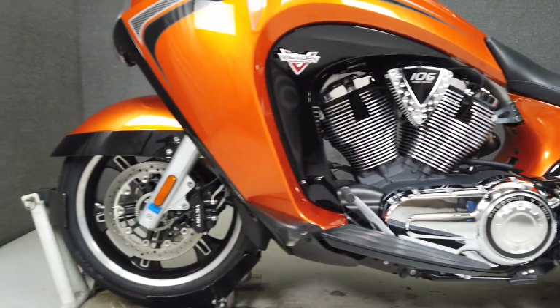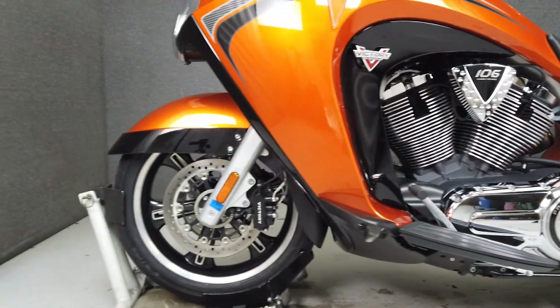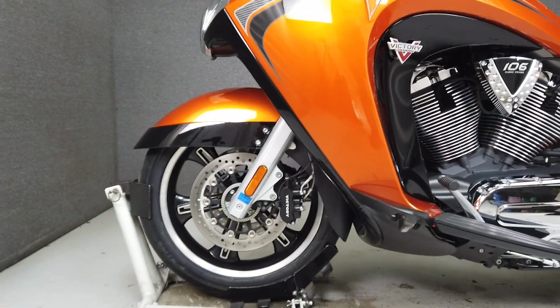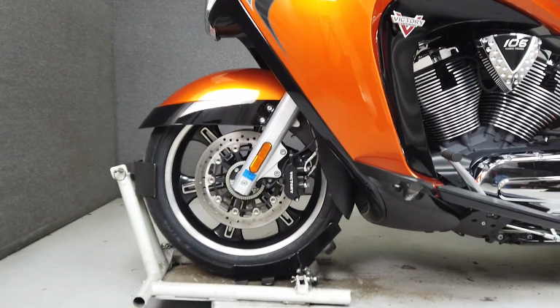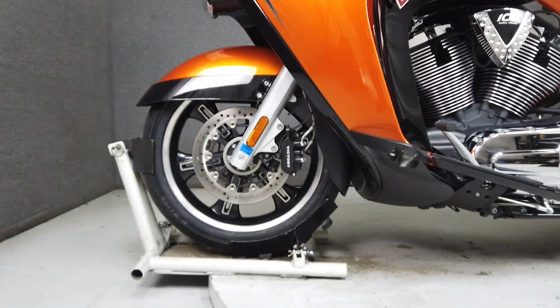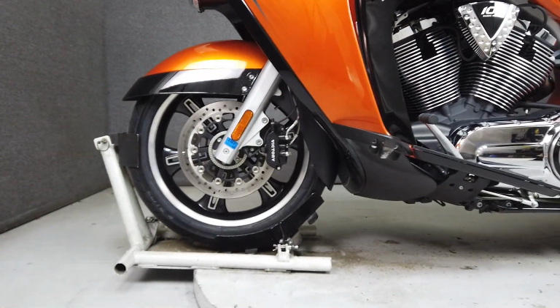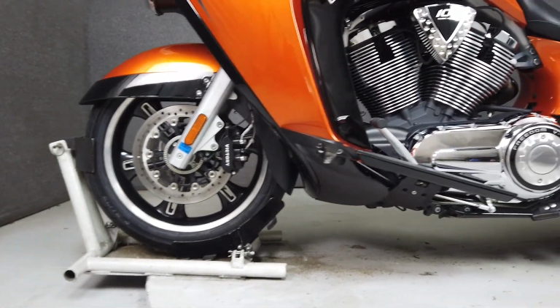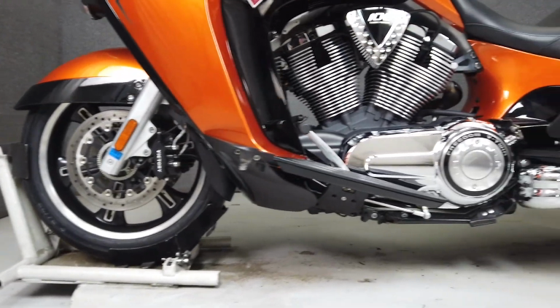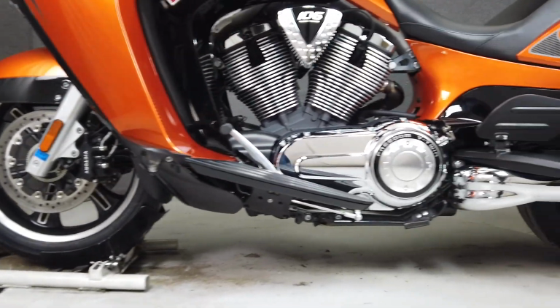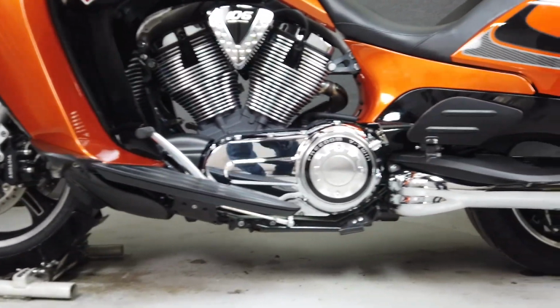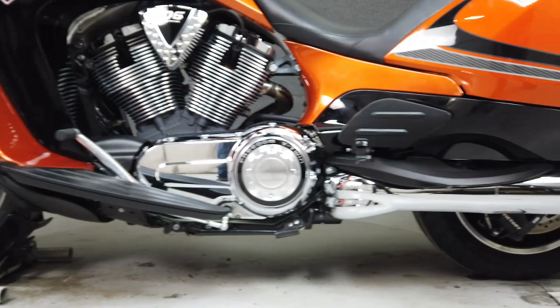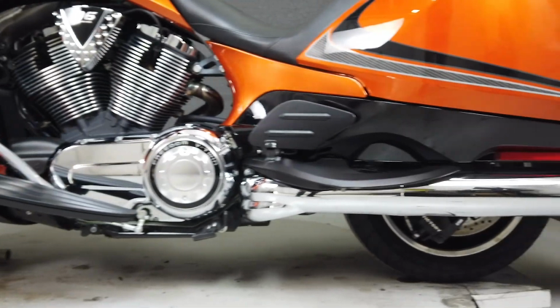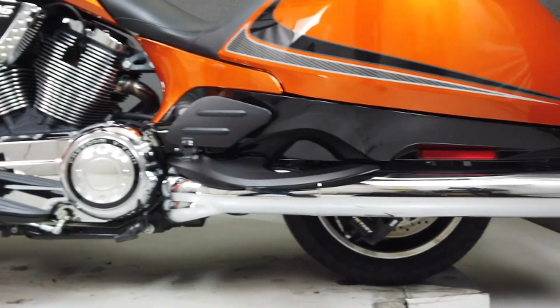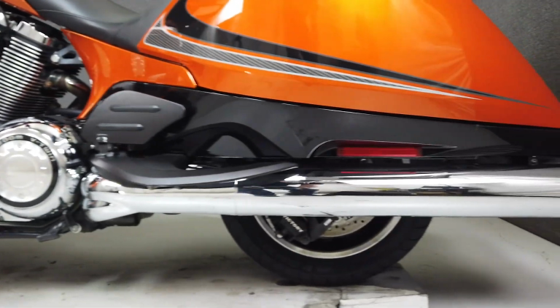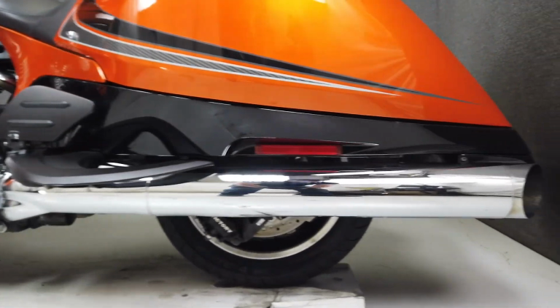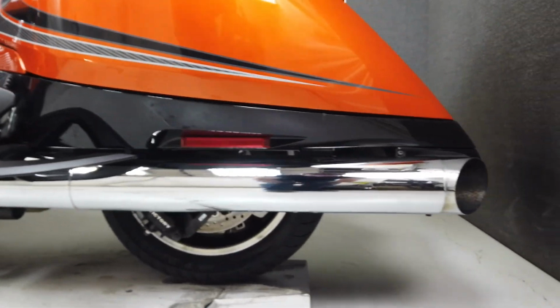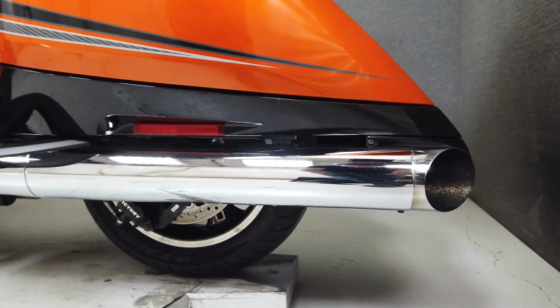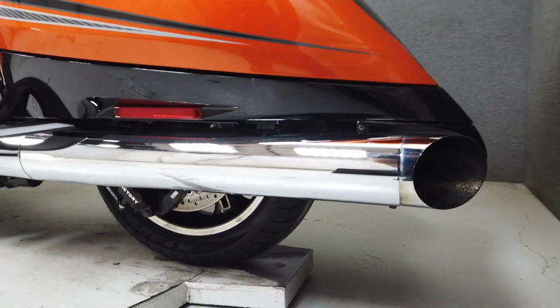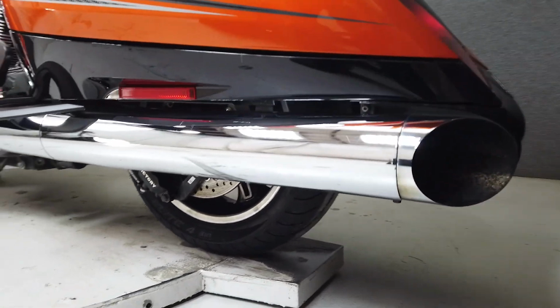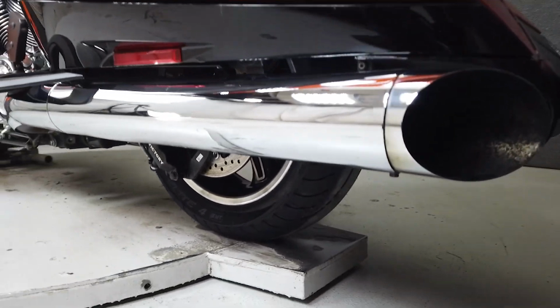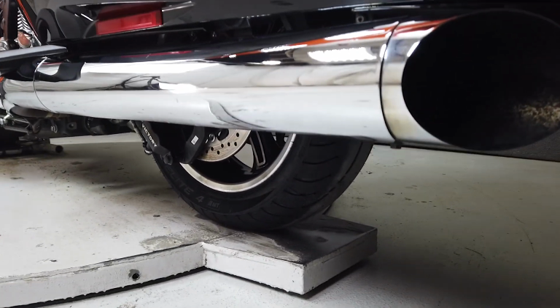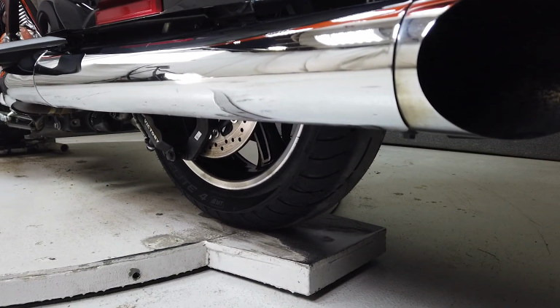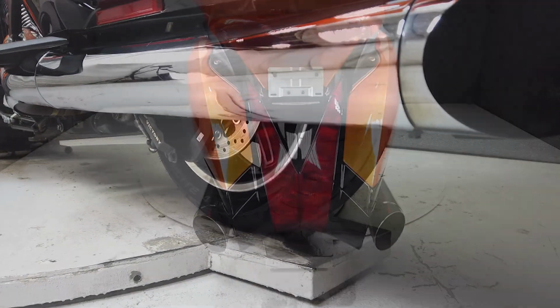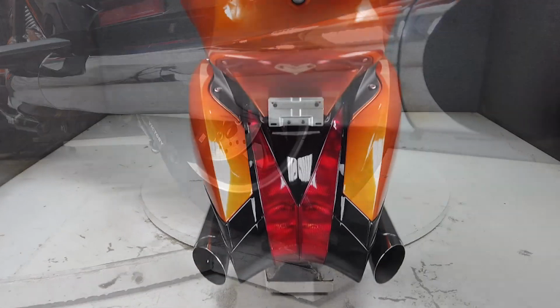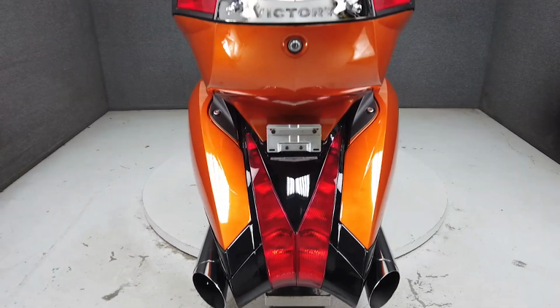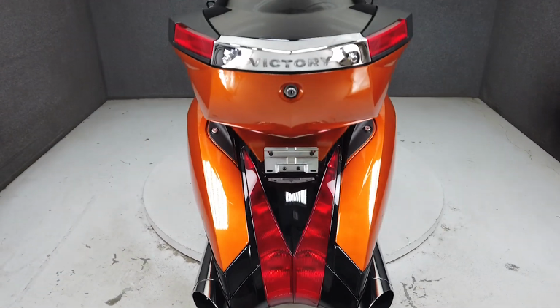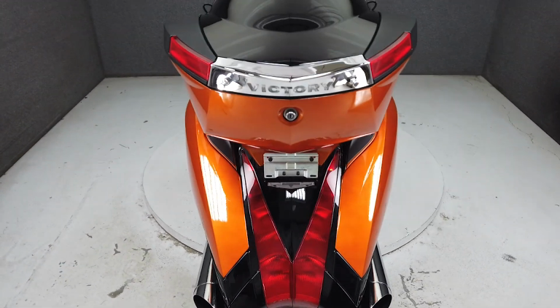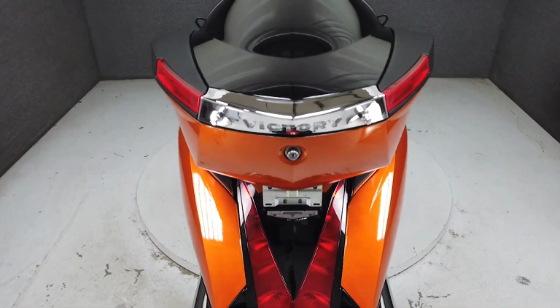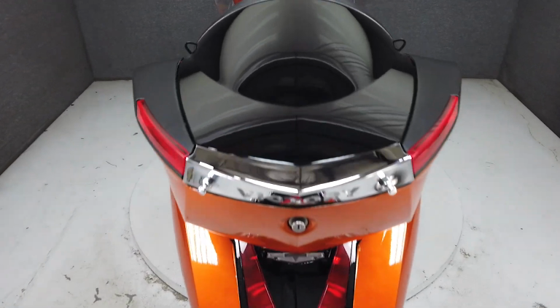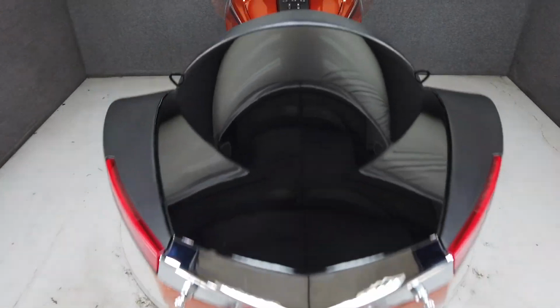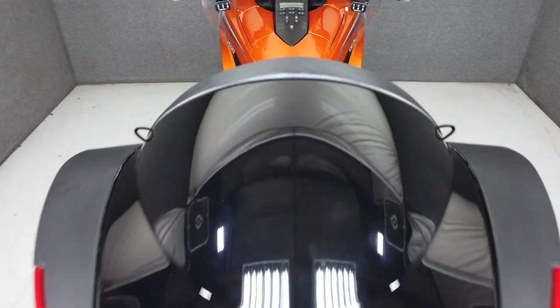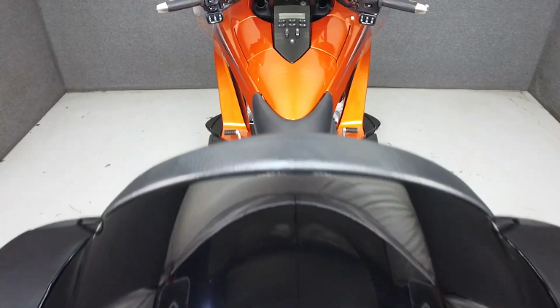This is a powerful and comfortable place to spend a day riding, with plenty of storage and accommodations. It is finished in a metallic orange paint set with silver and black accents. It weighs in at 849 lbs and has a seat height of 26.5 inches.